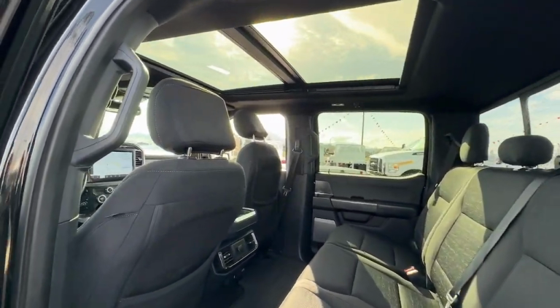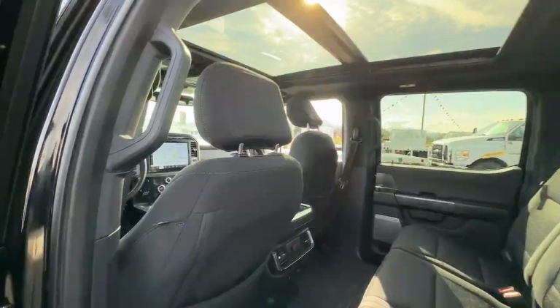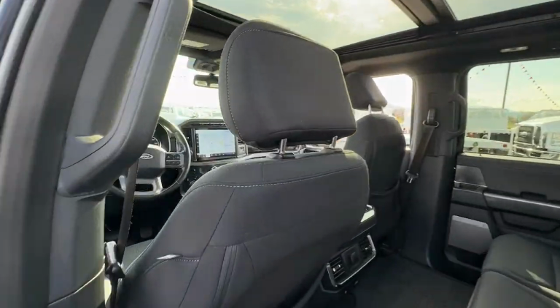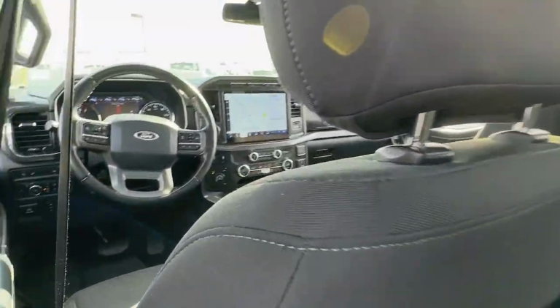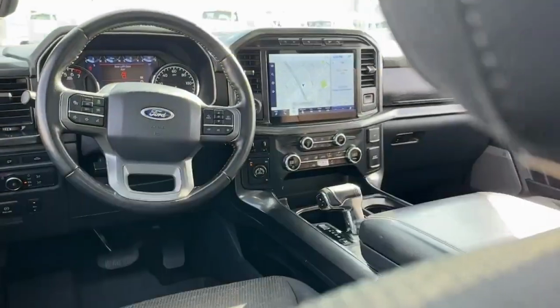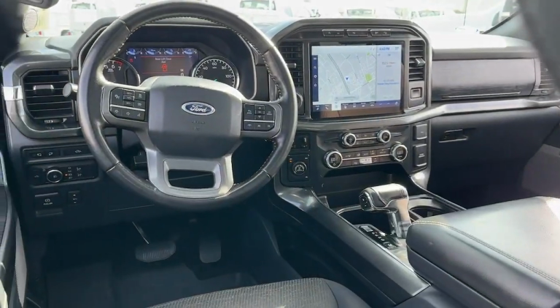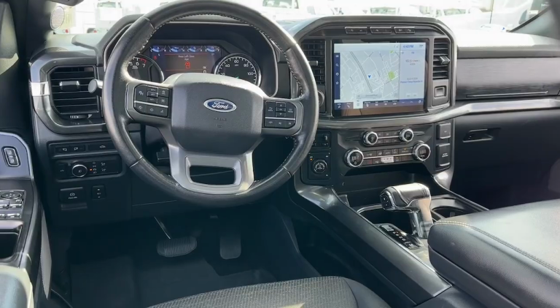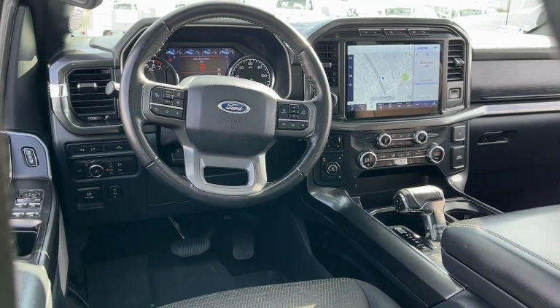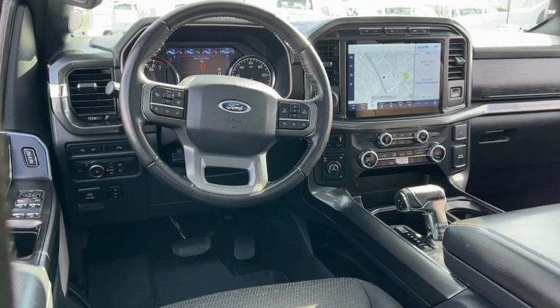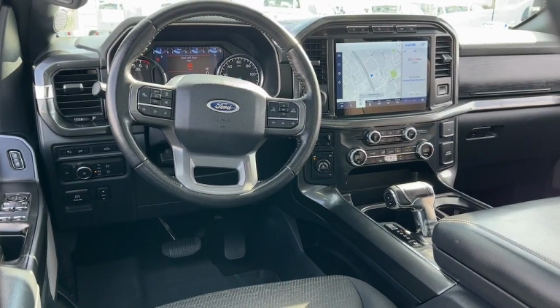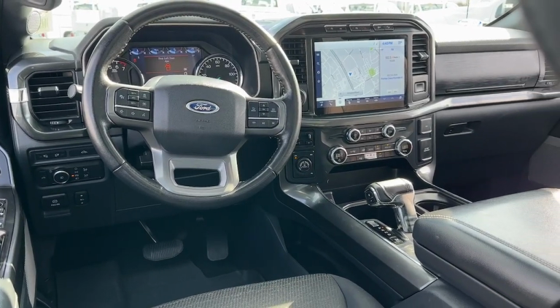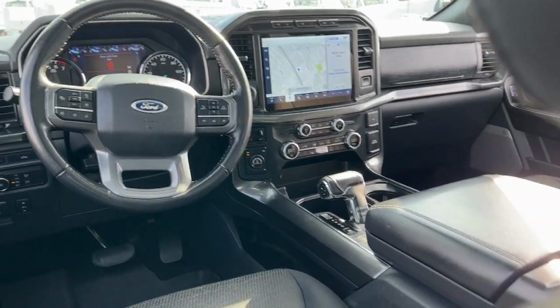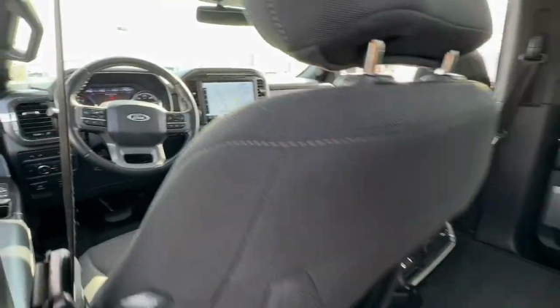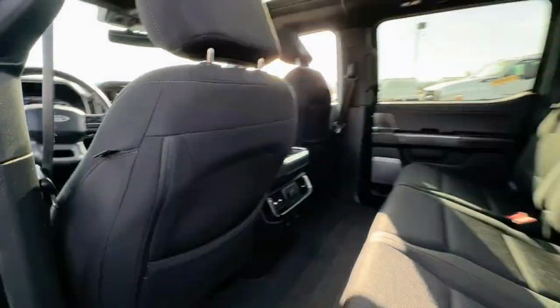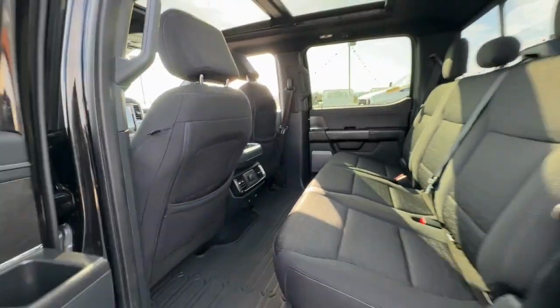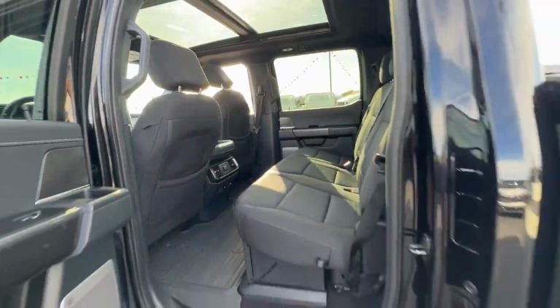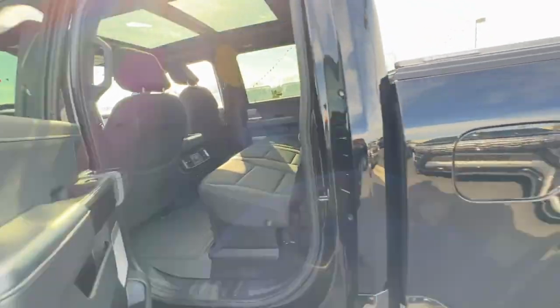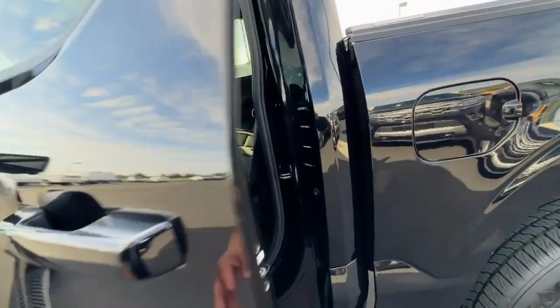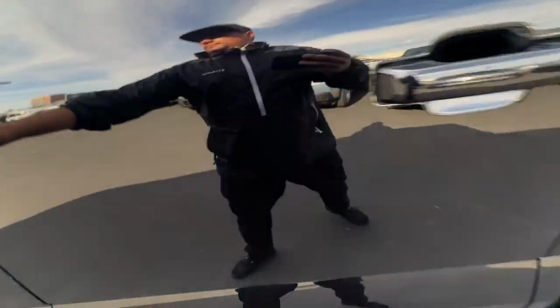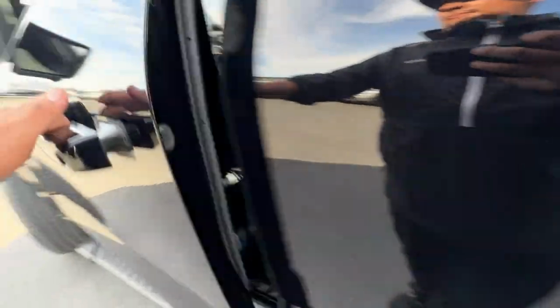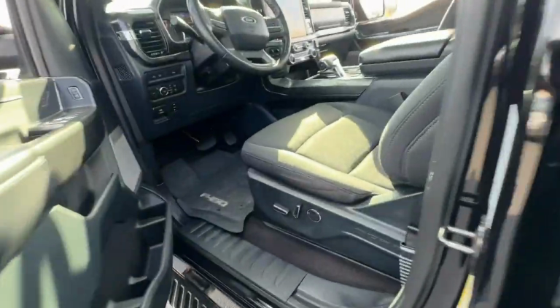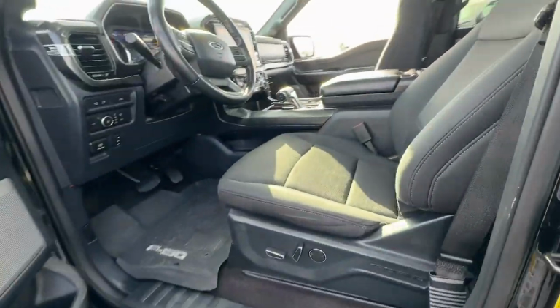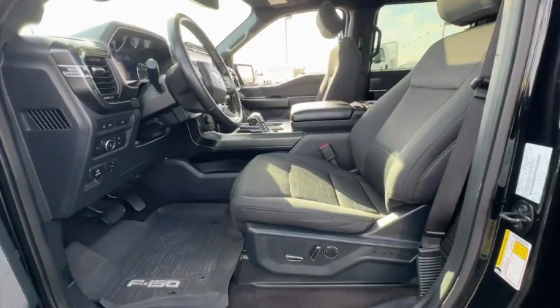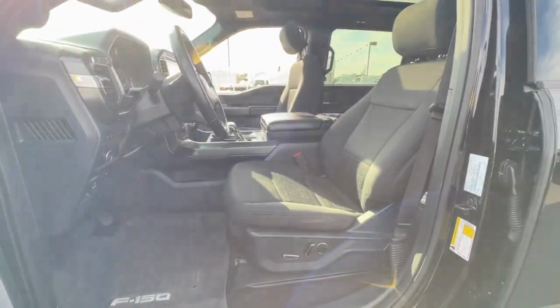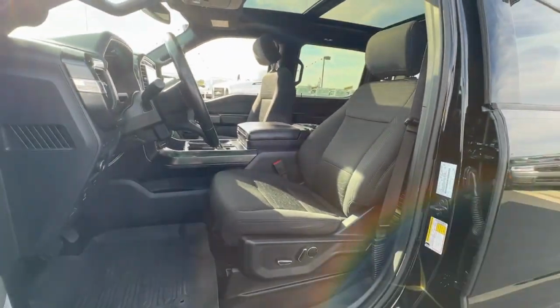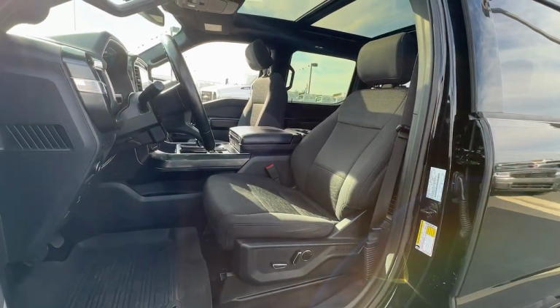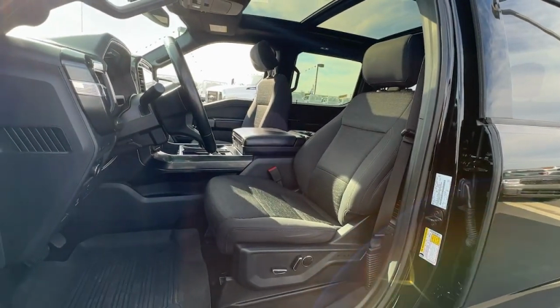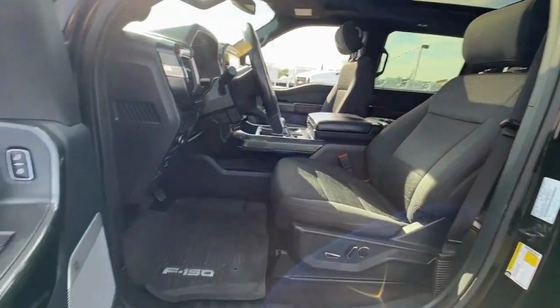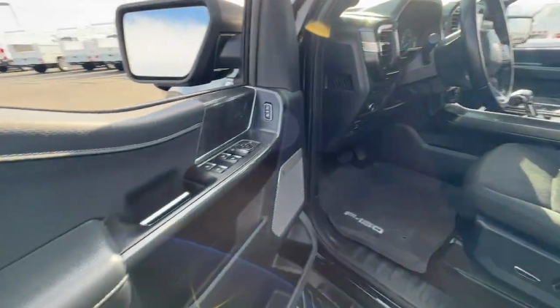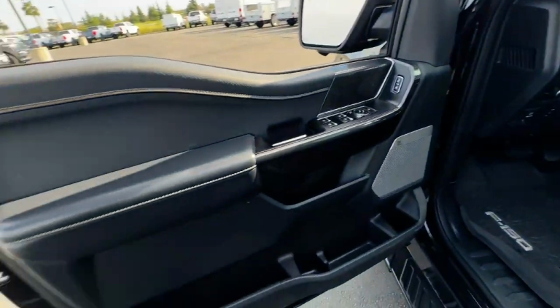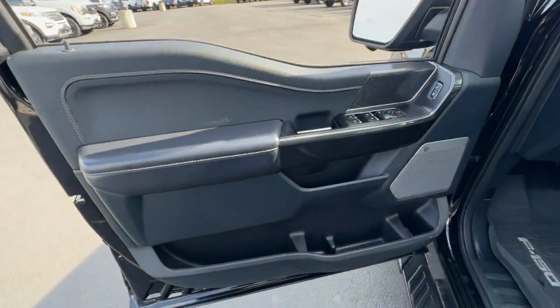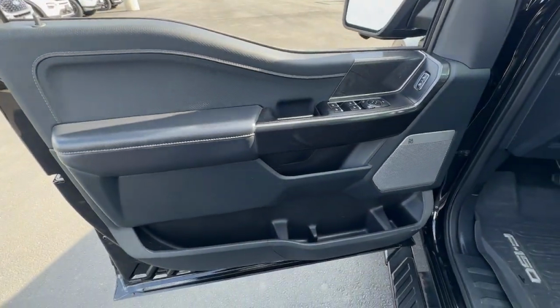Navigation system, keyless entry, sun and moonroof, chrome wheels, backup camera, heated mirrors, 4x4, adaptive cruise control, bed liner, and remote engine start.